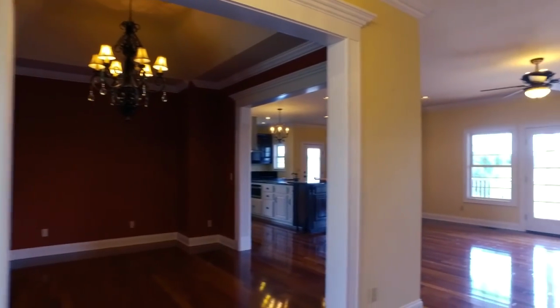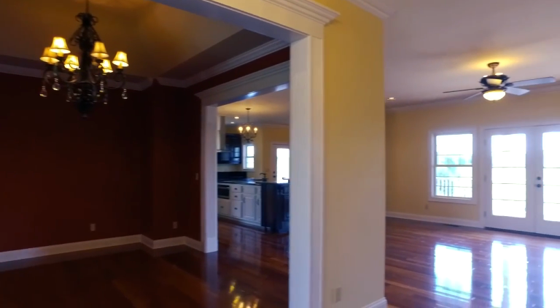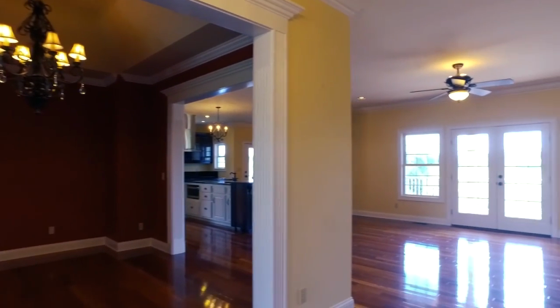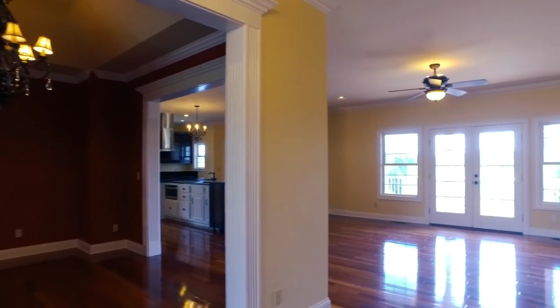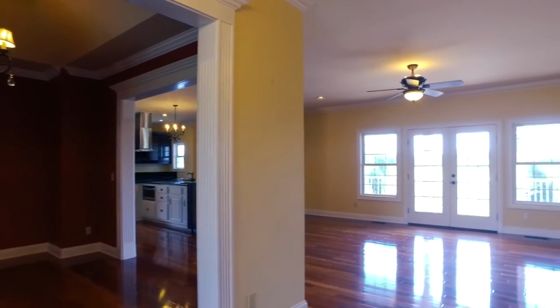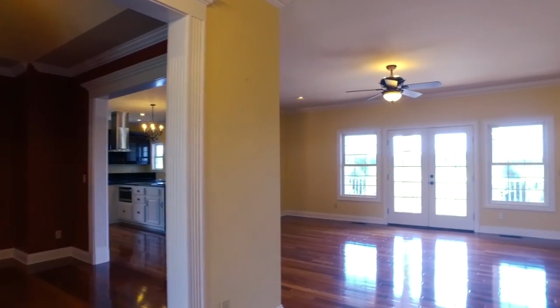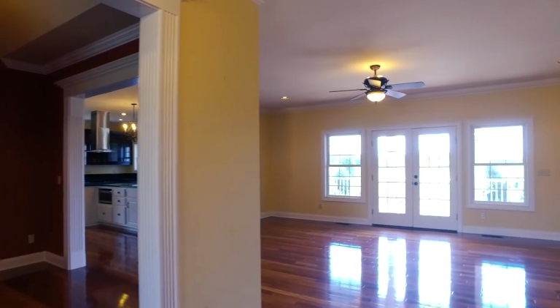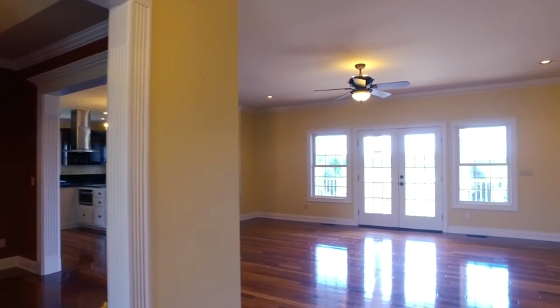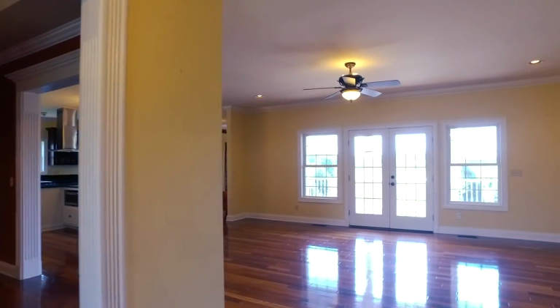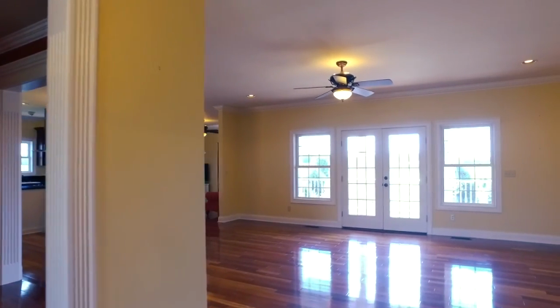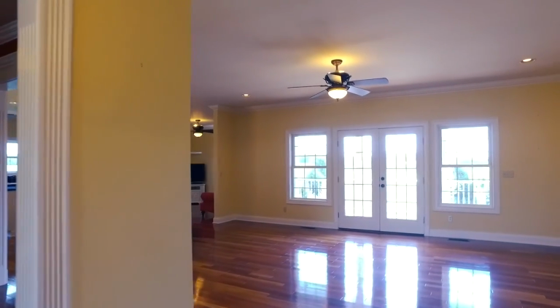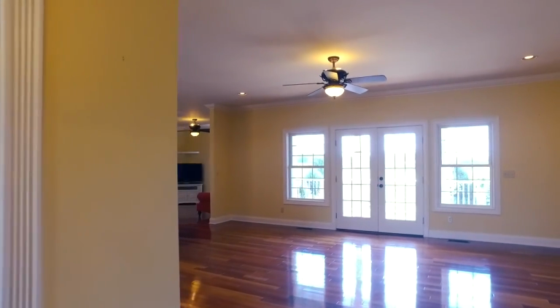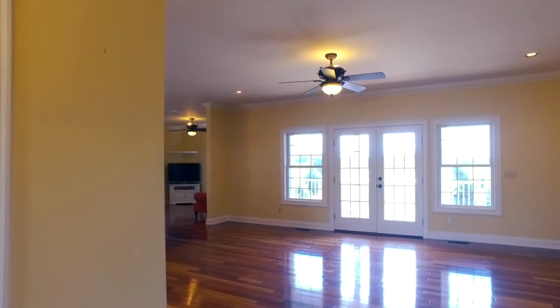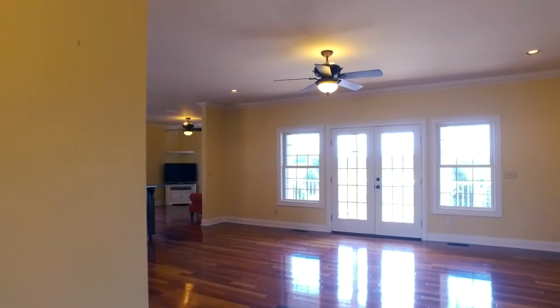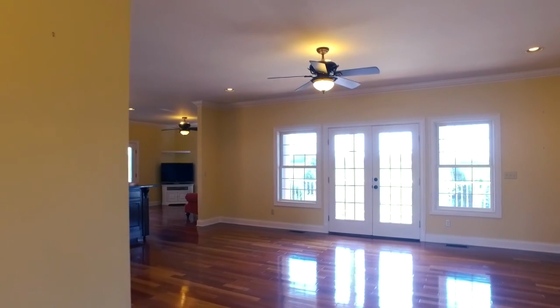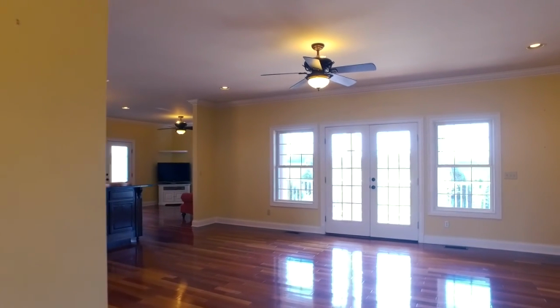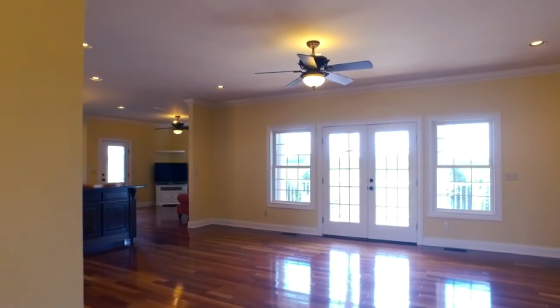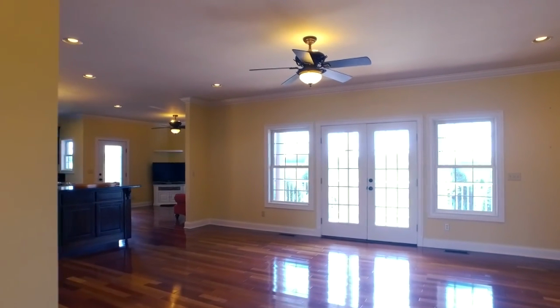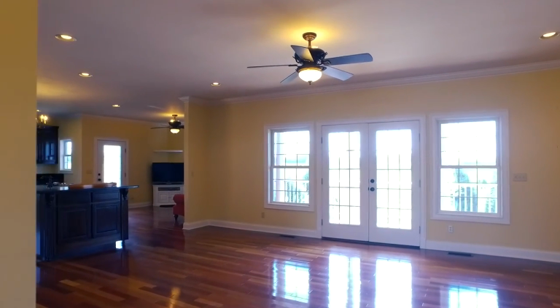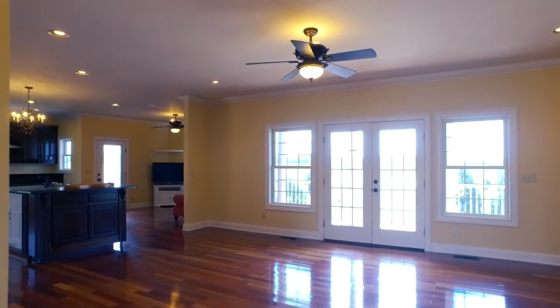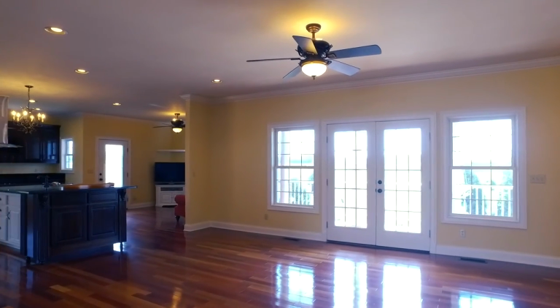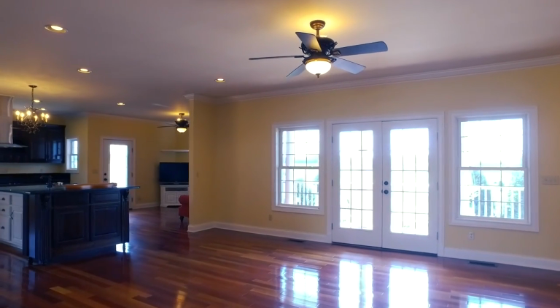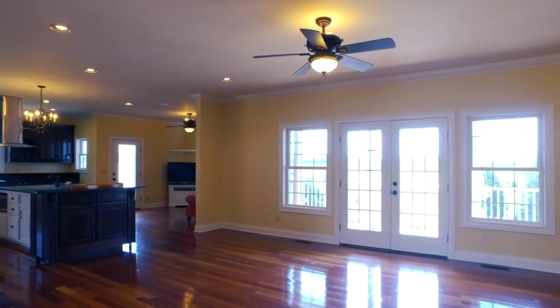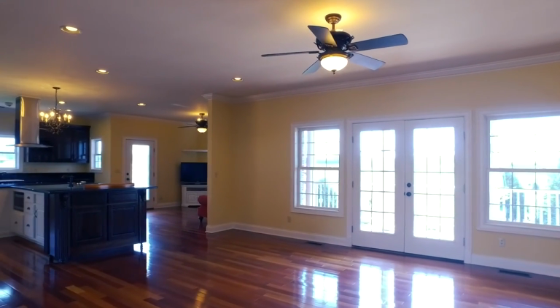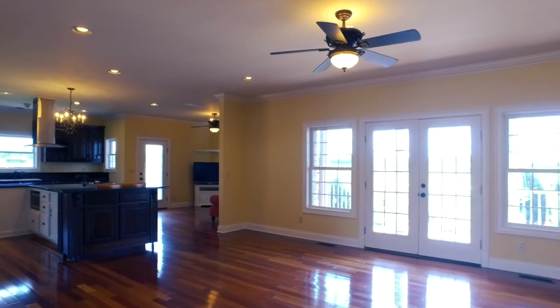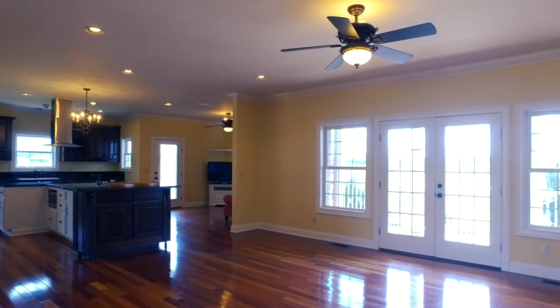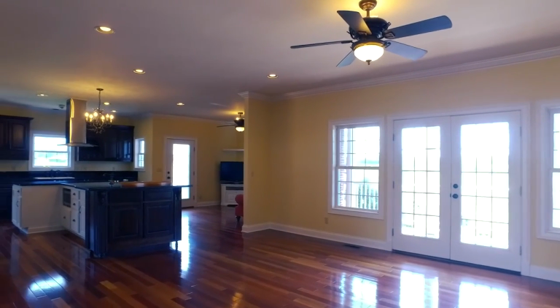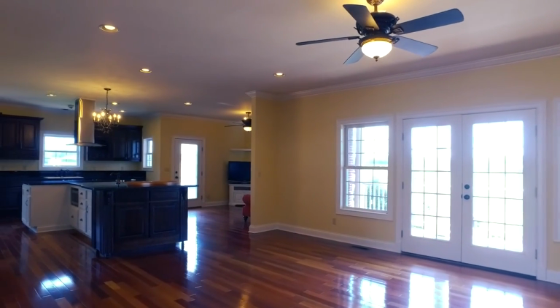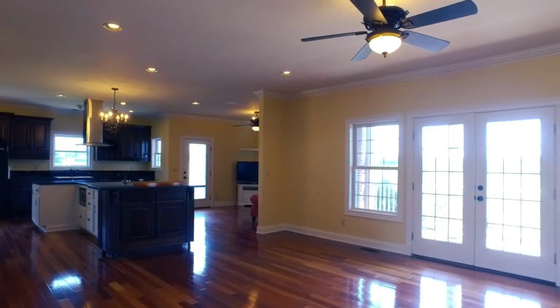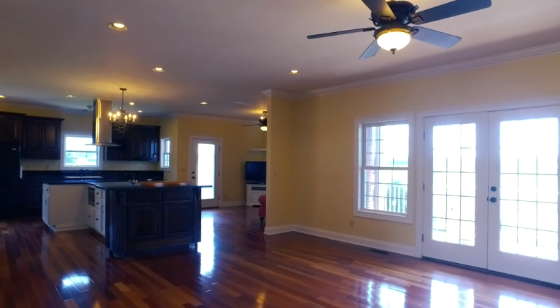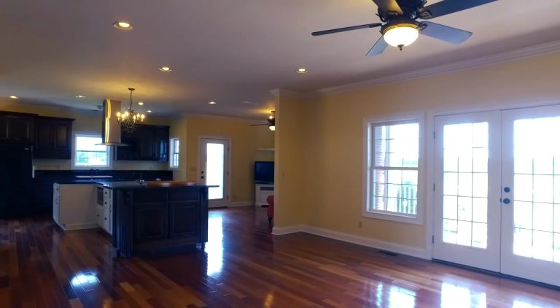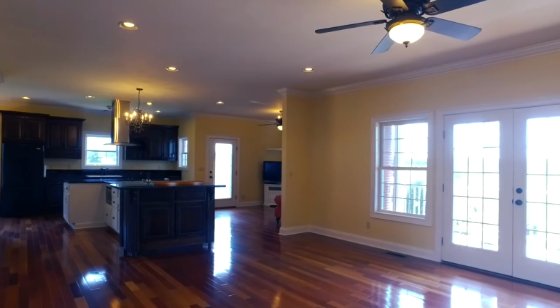Once inside you will be welcomed by hardwood floors throughout the main level. The entire home also features crown molding and other great details.